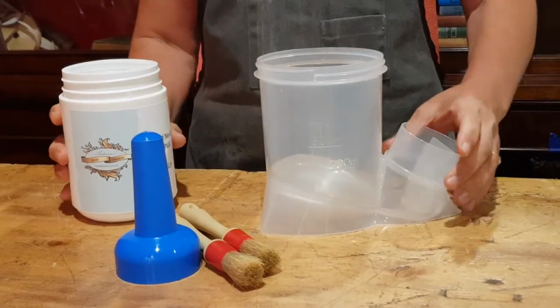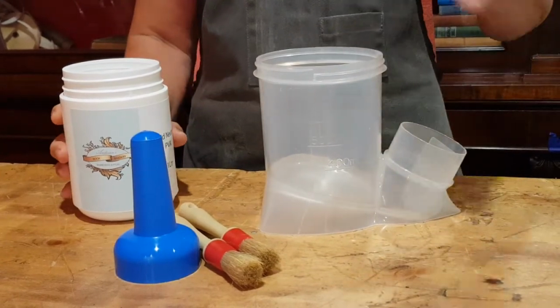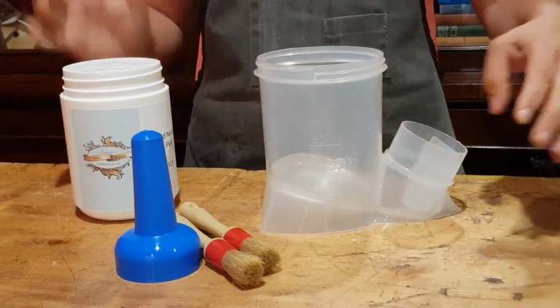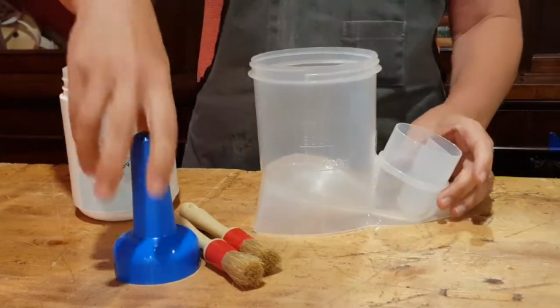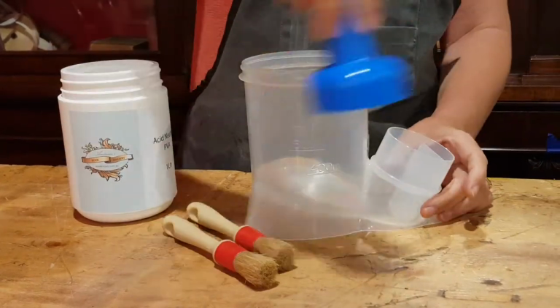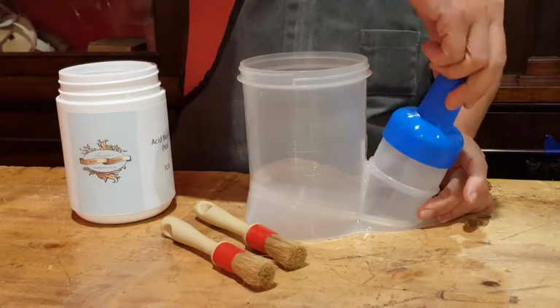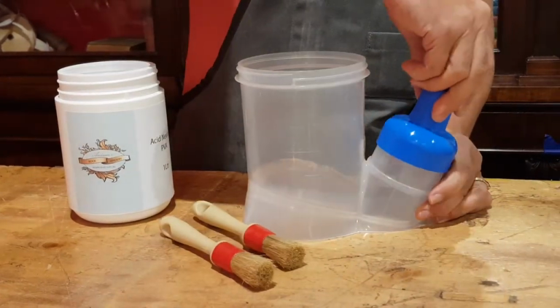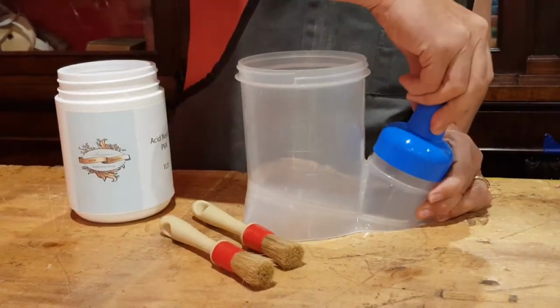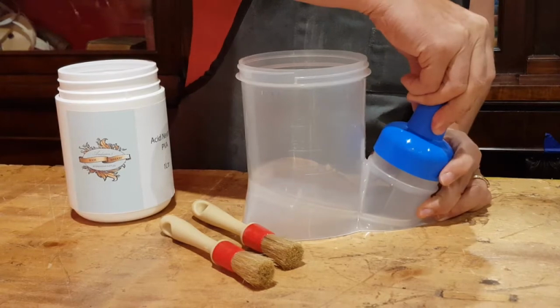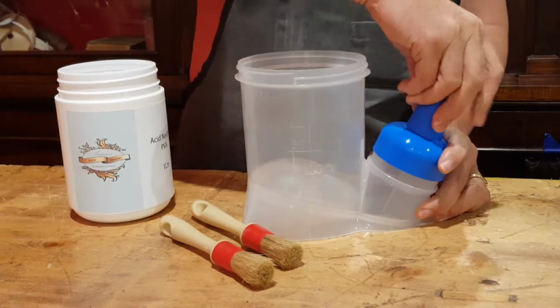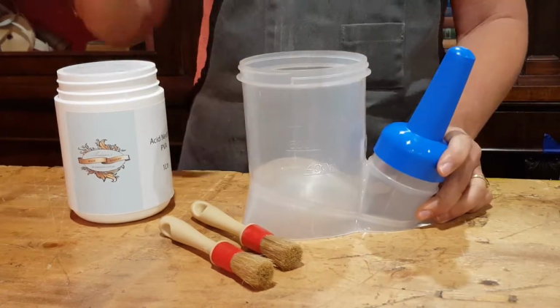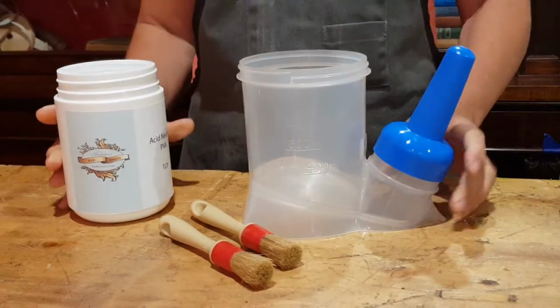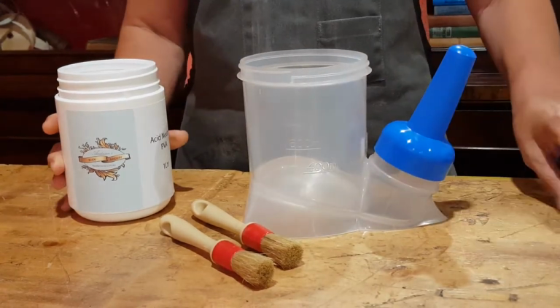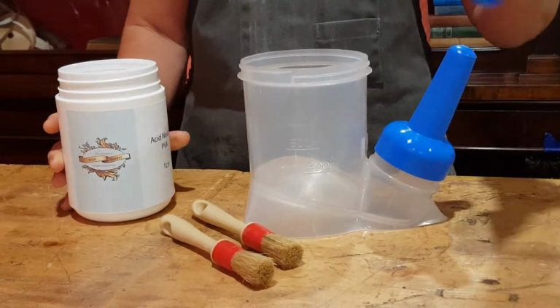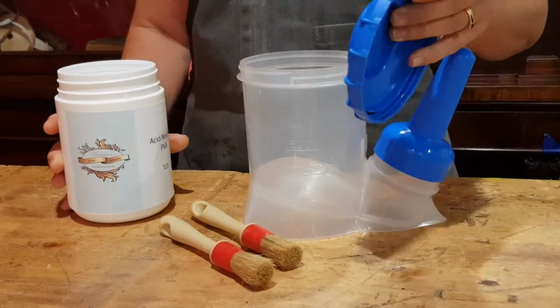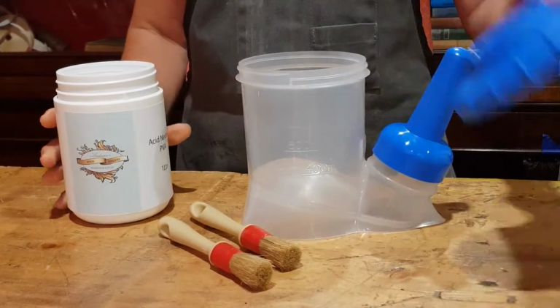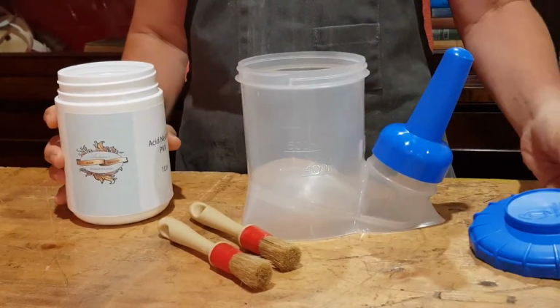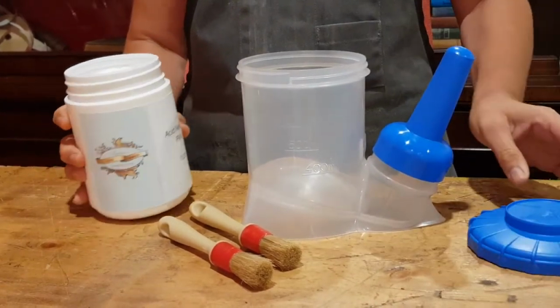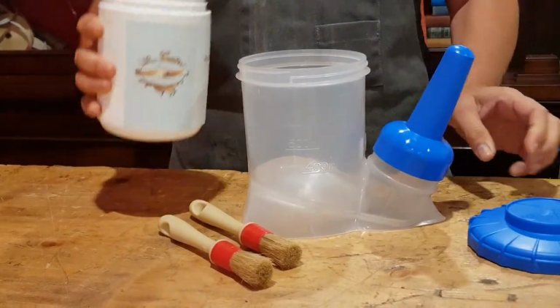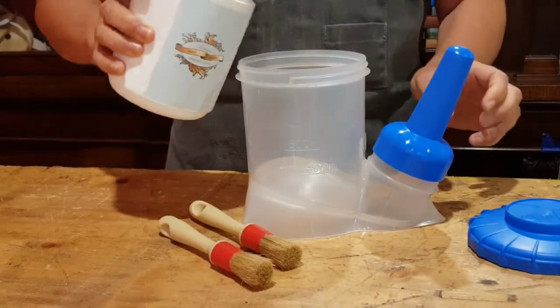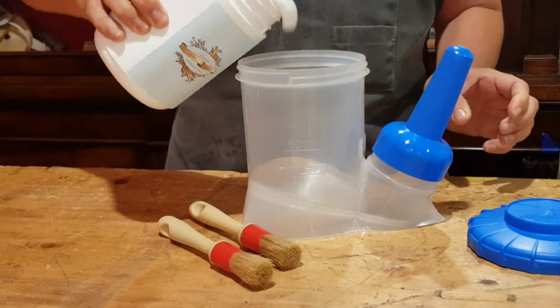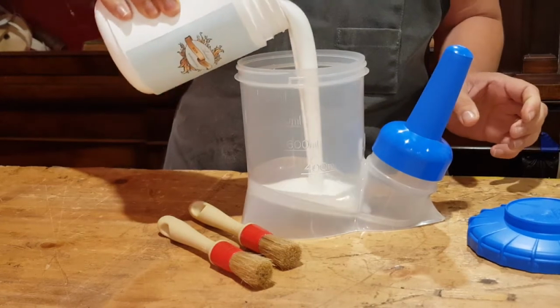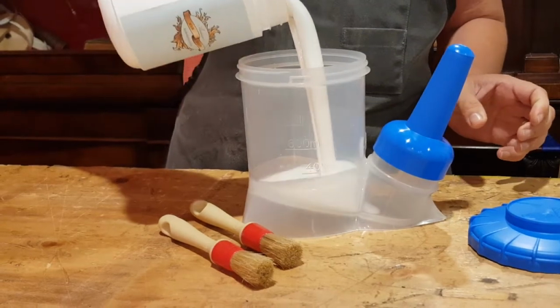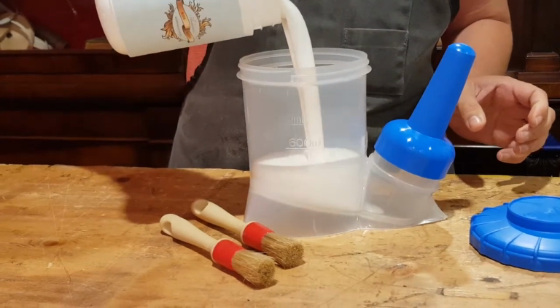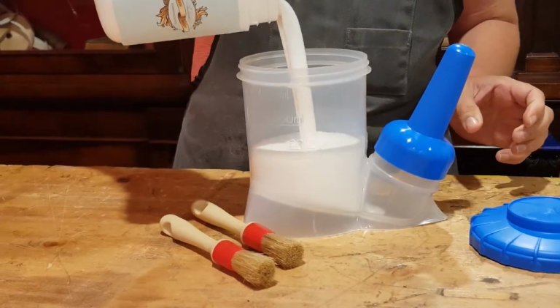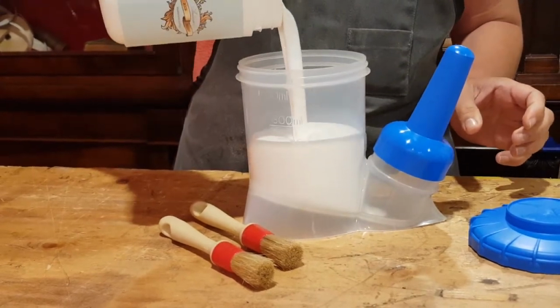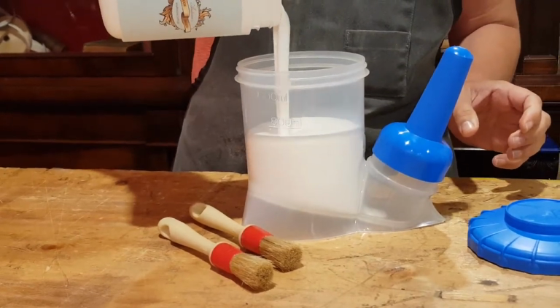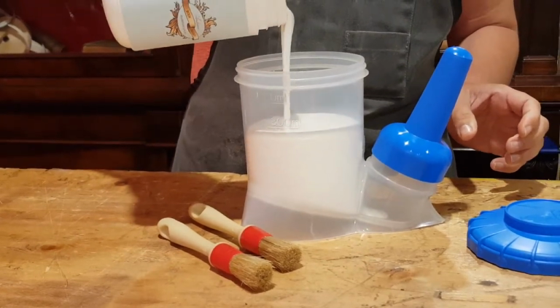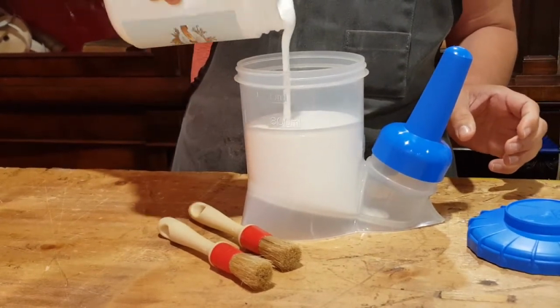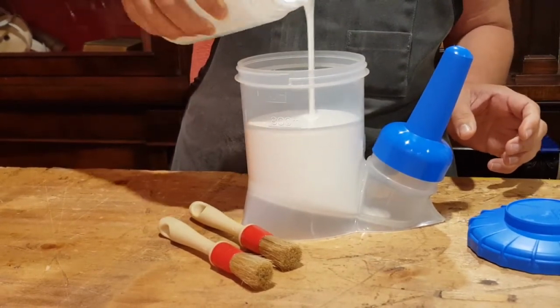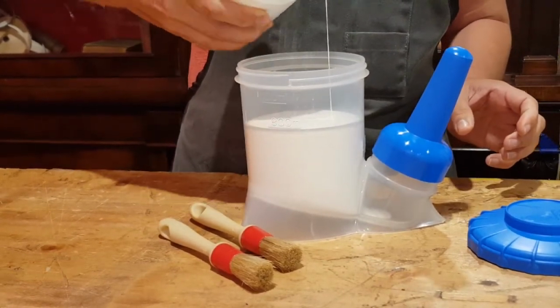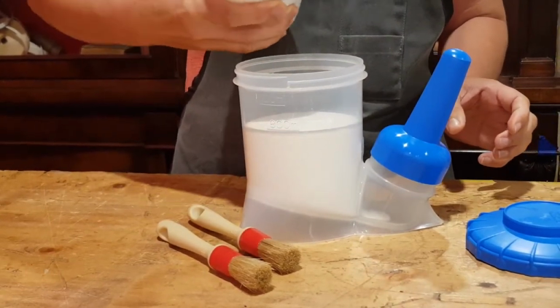So to fill it up you keep this lid on, unscrew your top lid, and pour in your glue. This is acid neutral PVA from our shop.